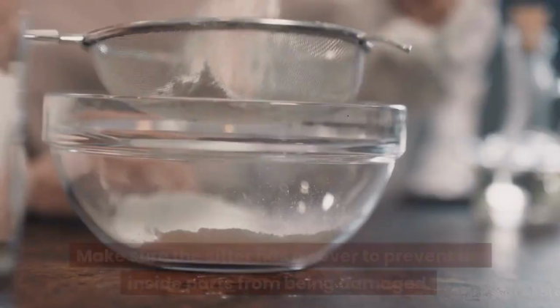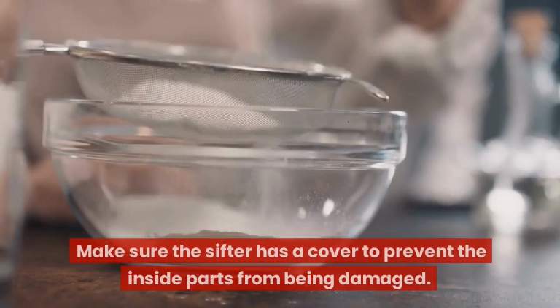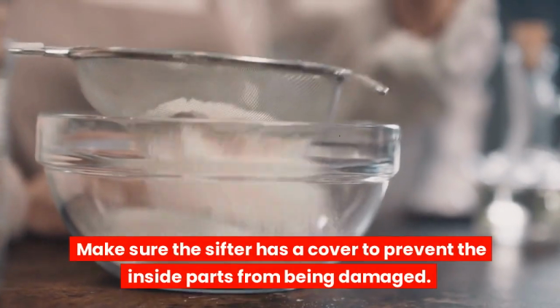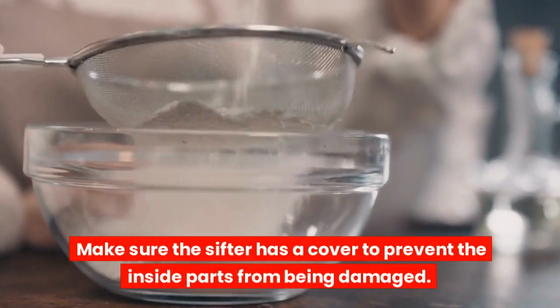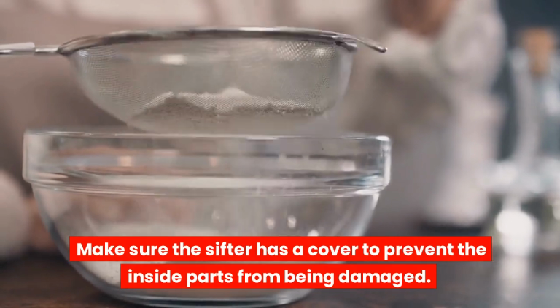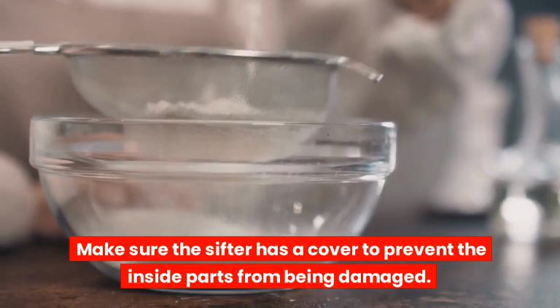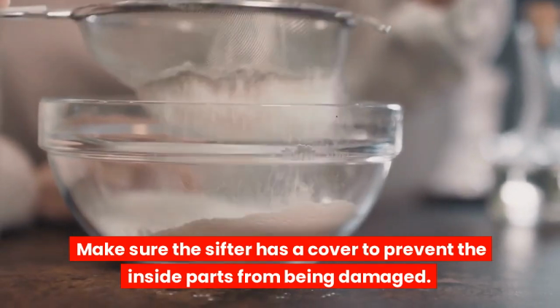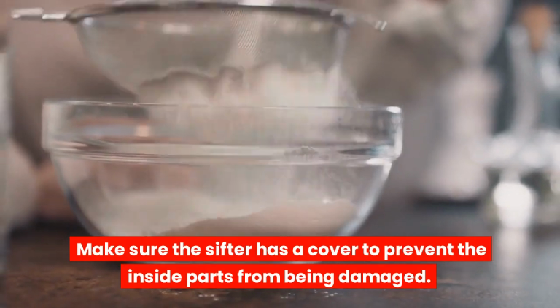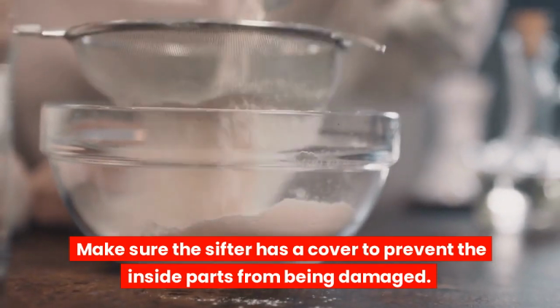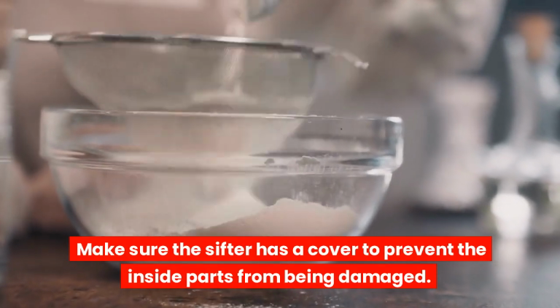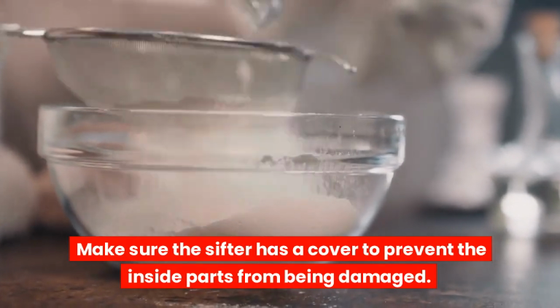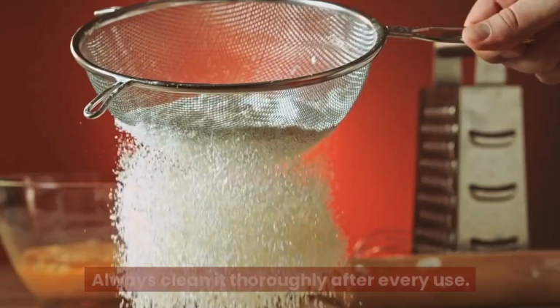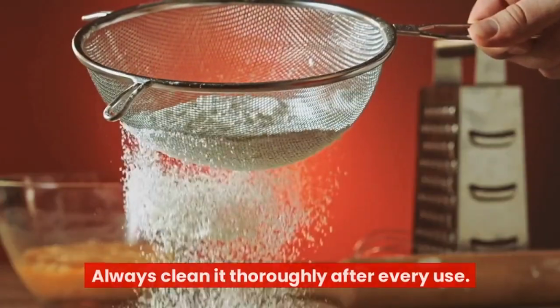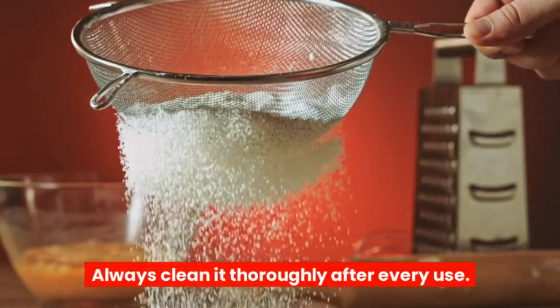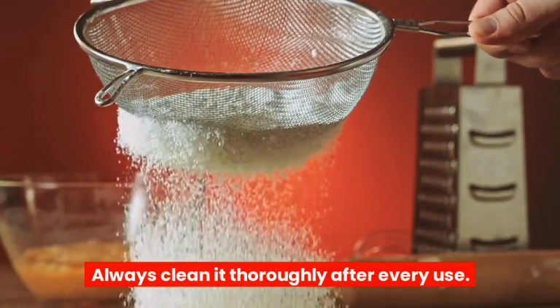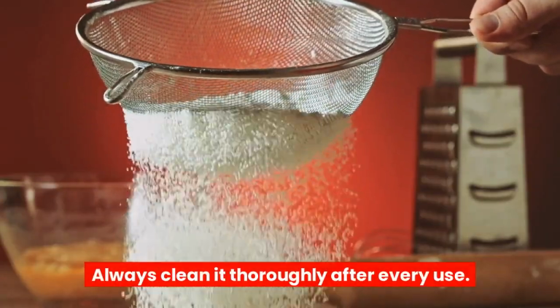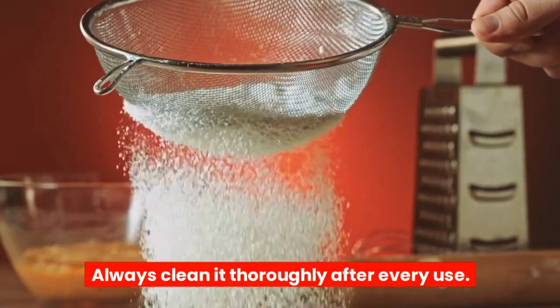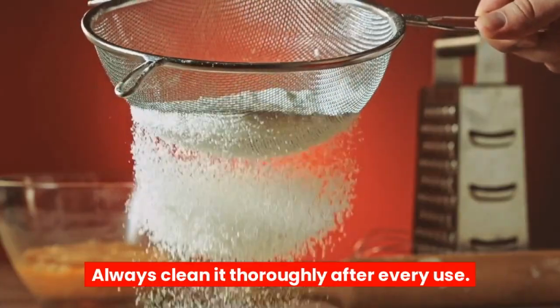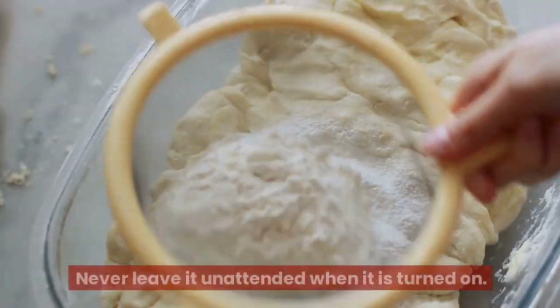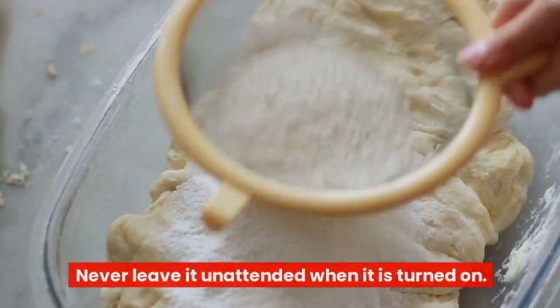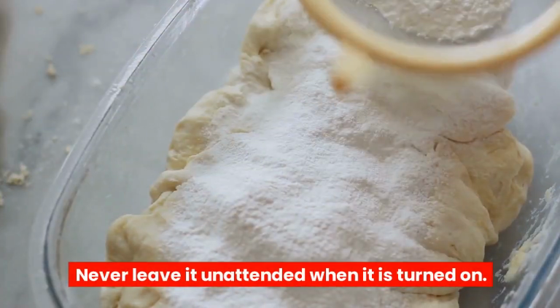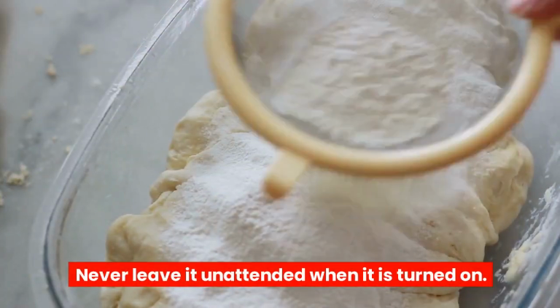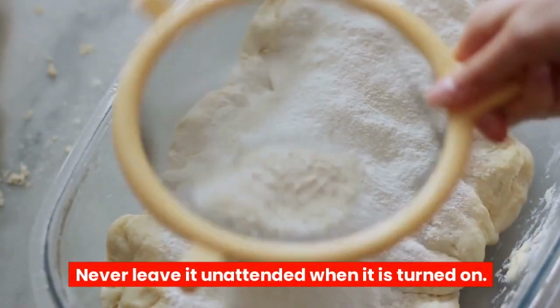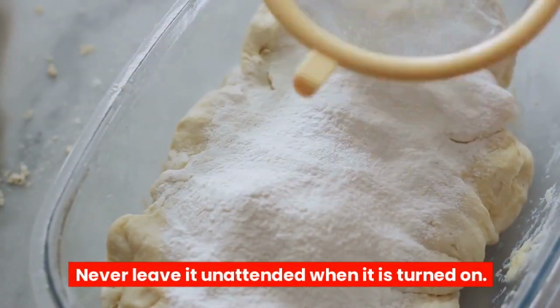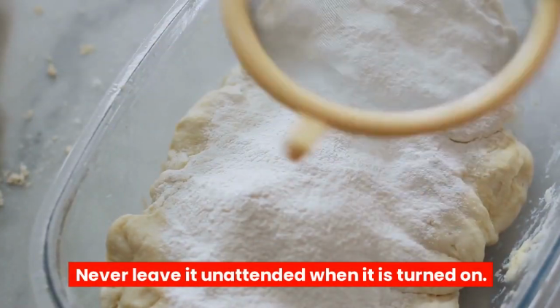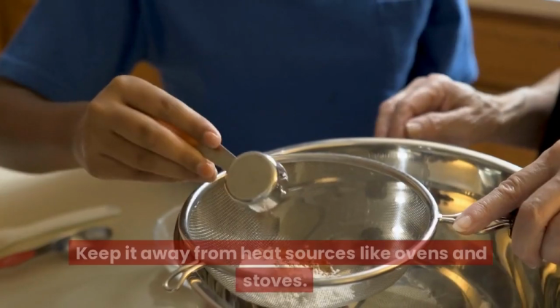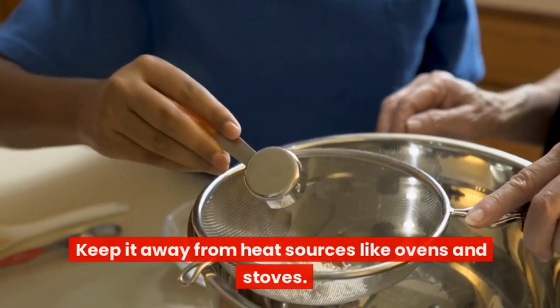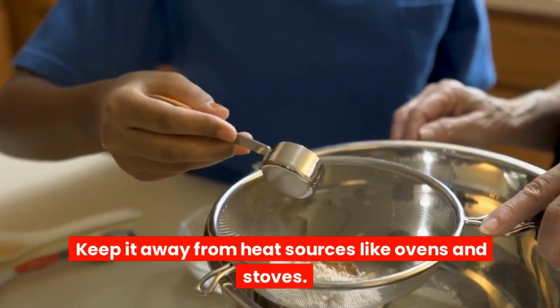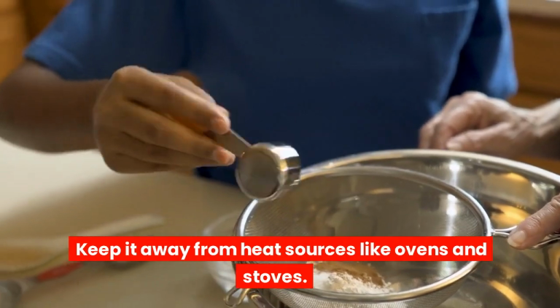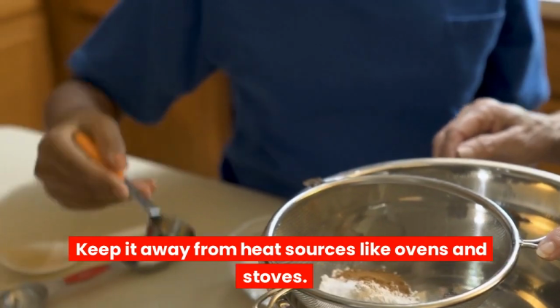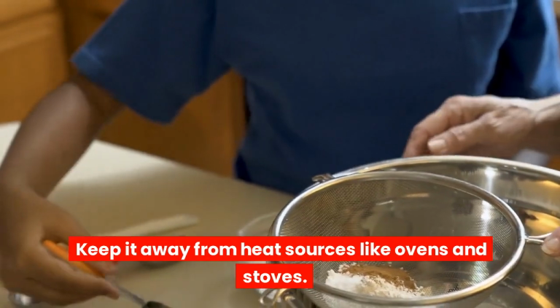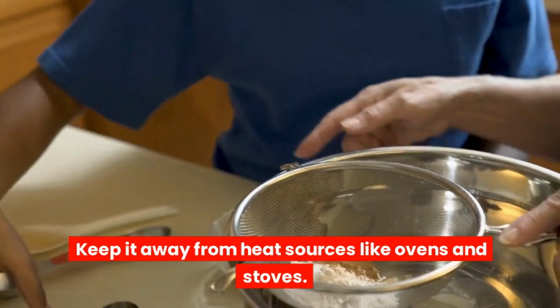Make sure the sifter has a cover to prevent the inside parts from being damaged. Always clean it thoroughly after every use. Never leave it unattended when it is turned on. Keep it away from heat sources like ovens and stoves.